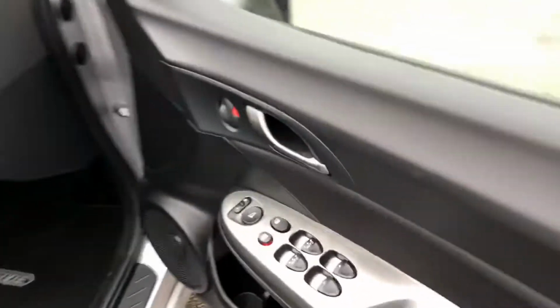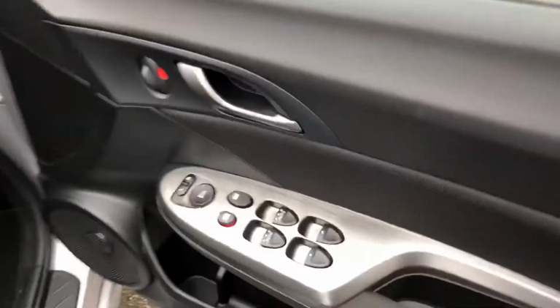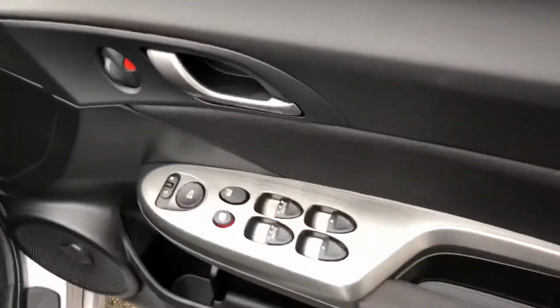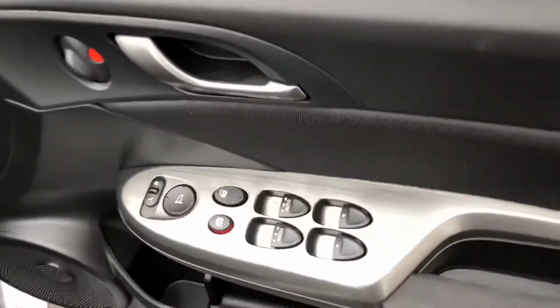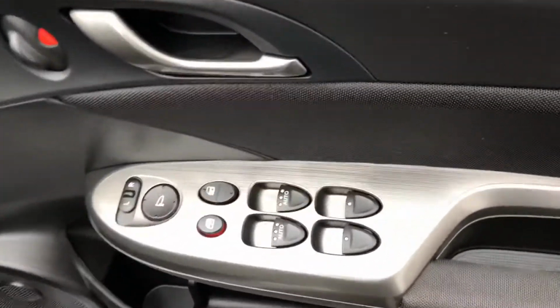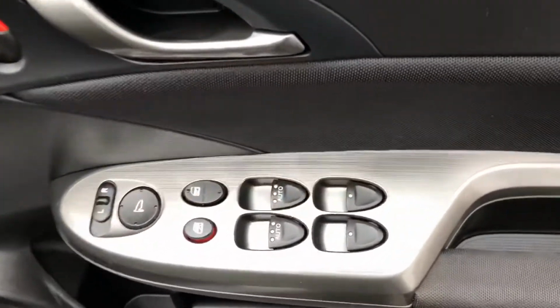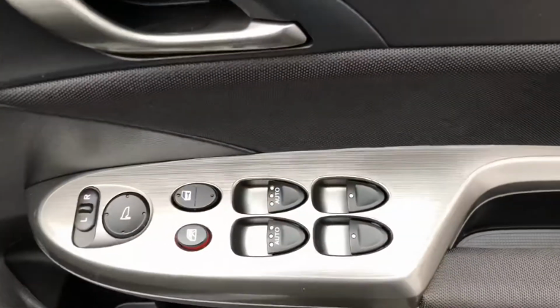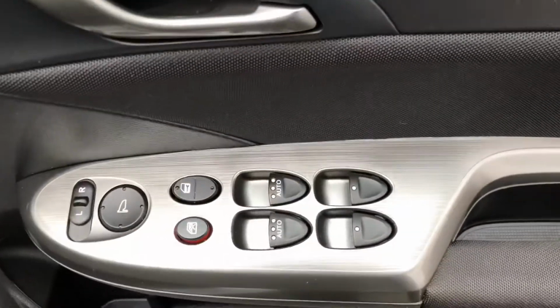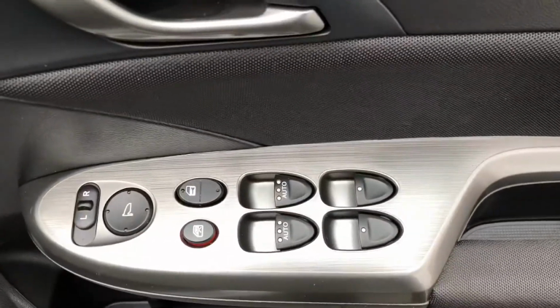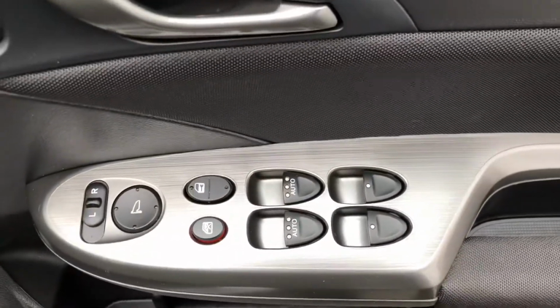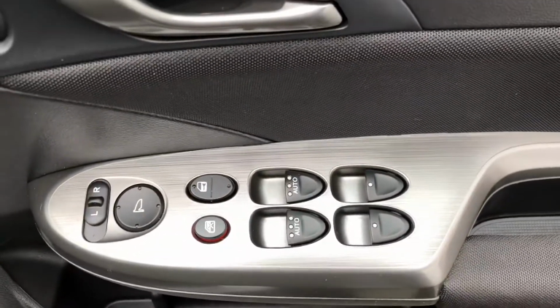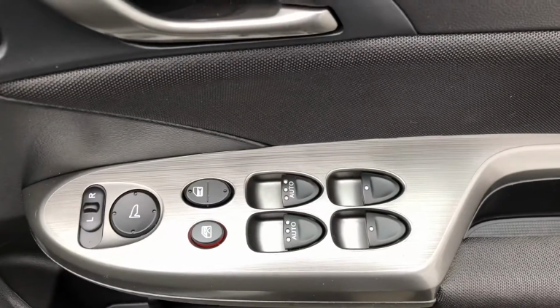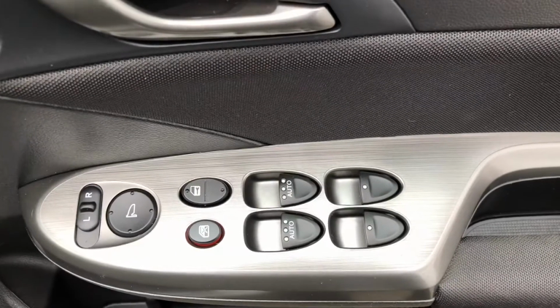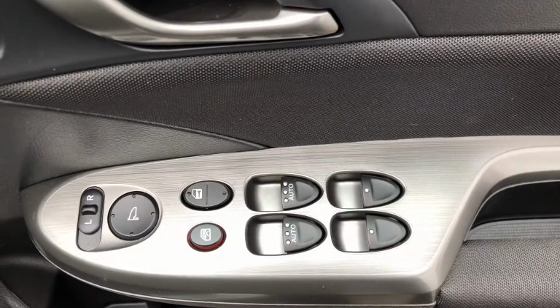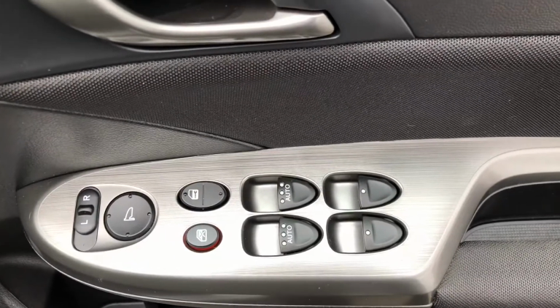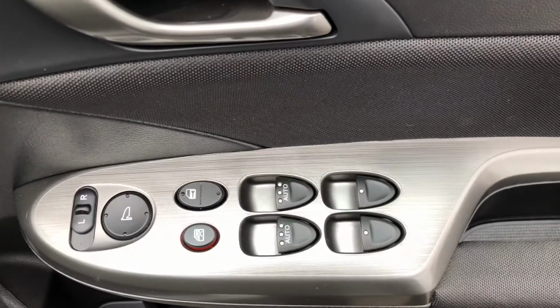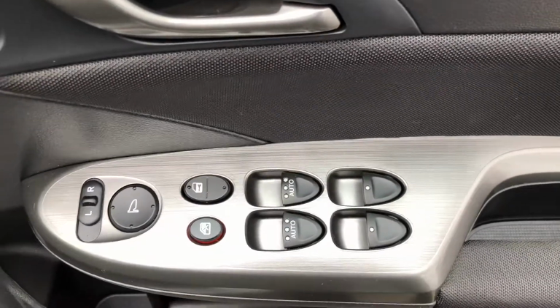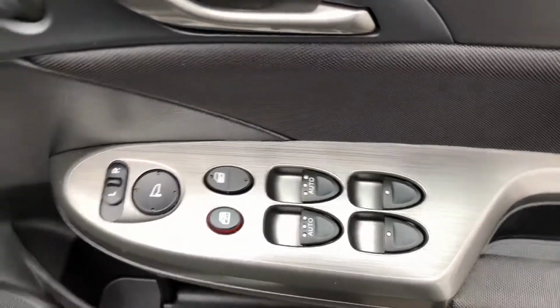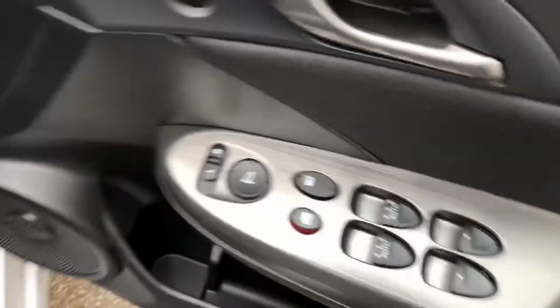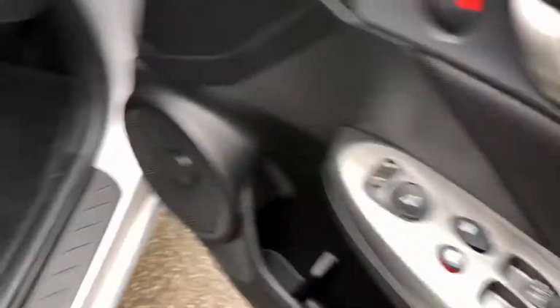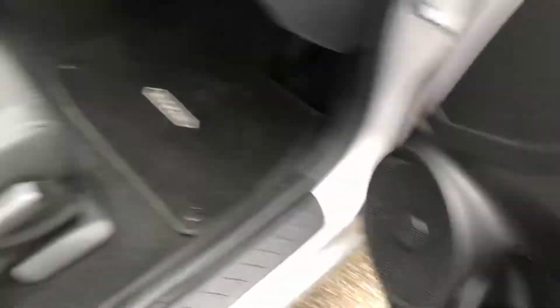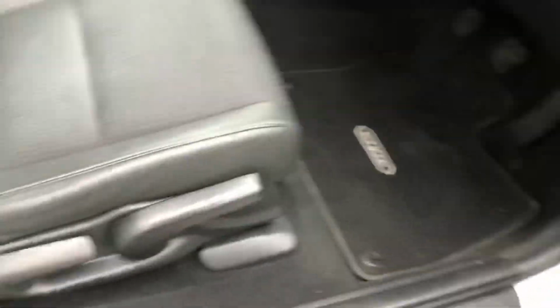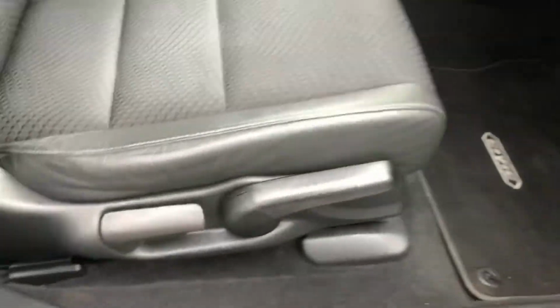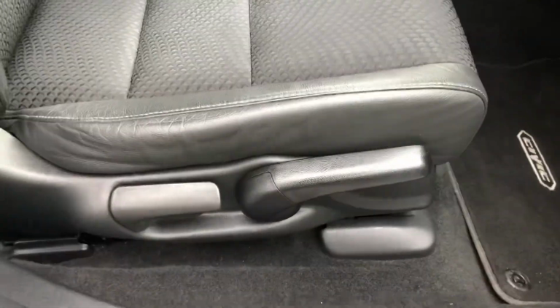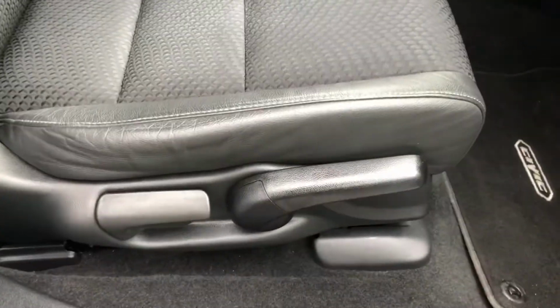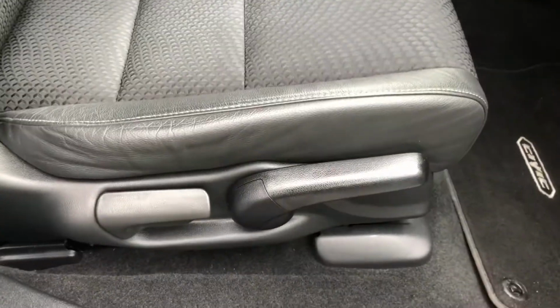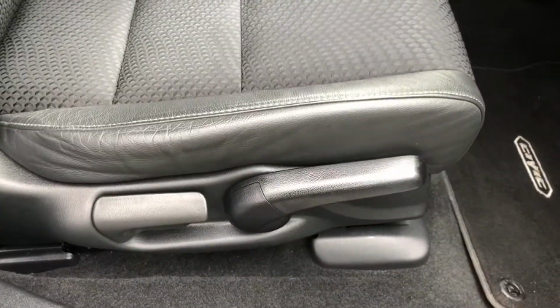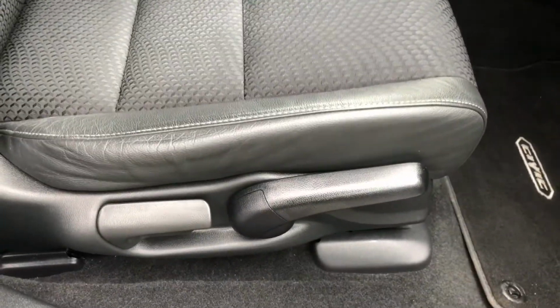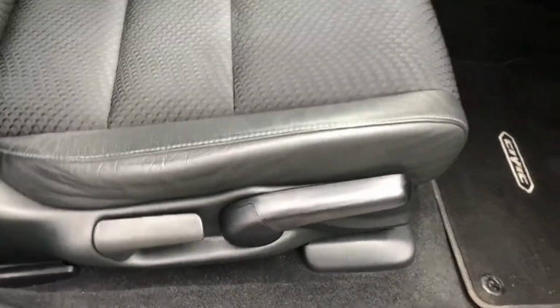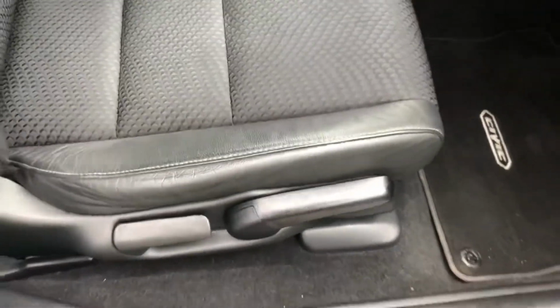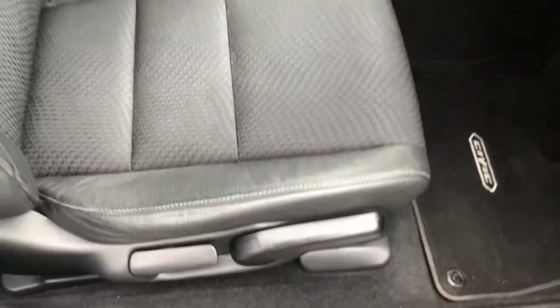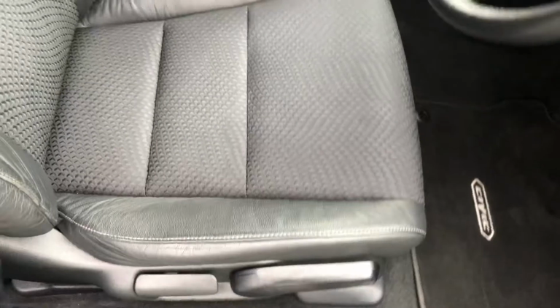Moving through to the front, we've got the driver switch pack which operates the front and rear electric windows, central locking, electric mirrors, and driver seat height adjustment.